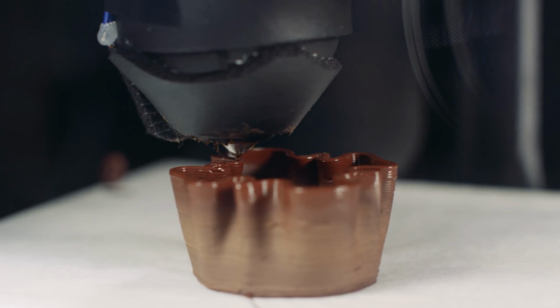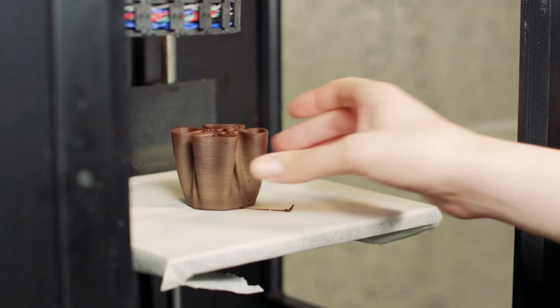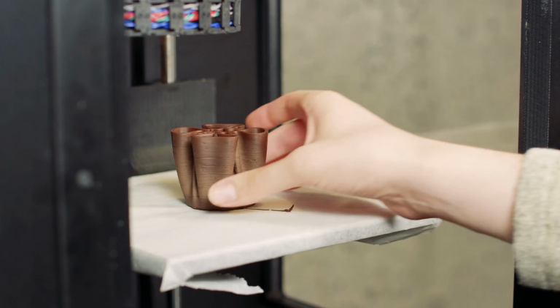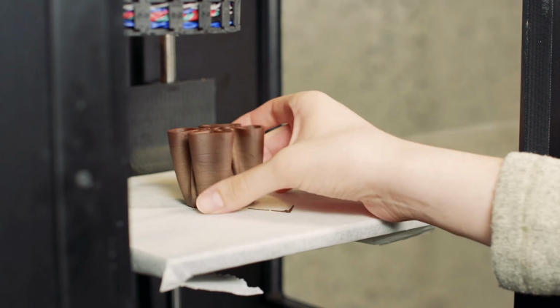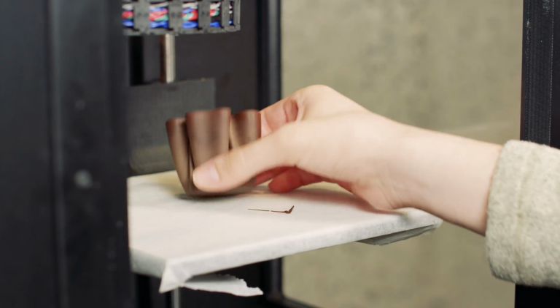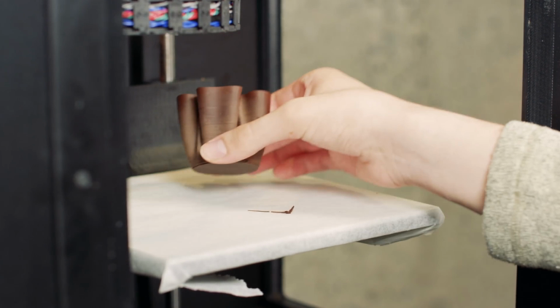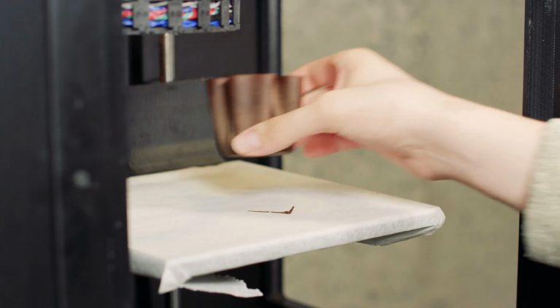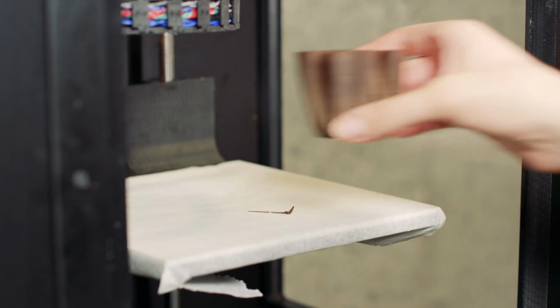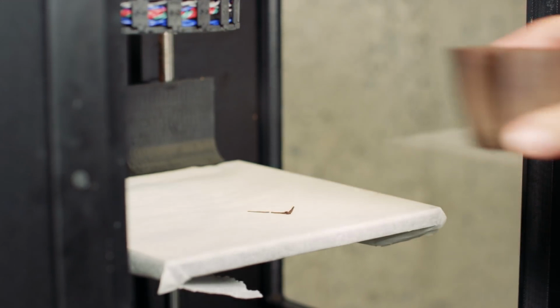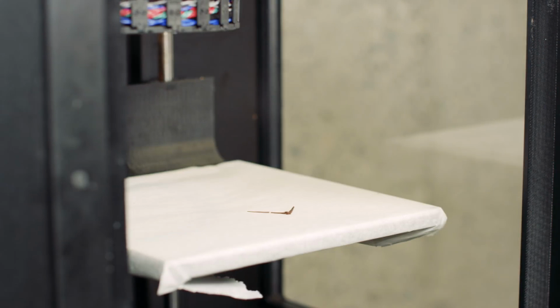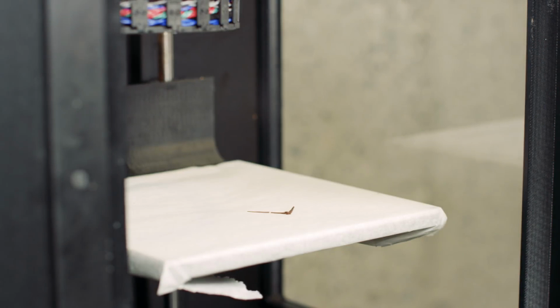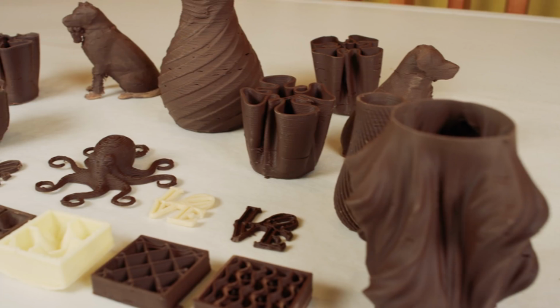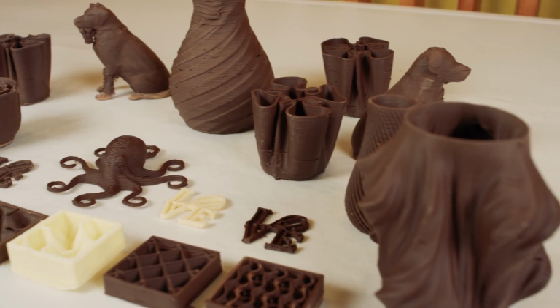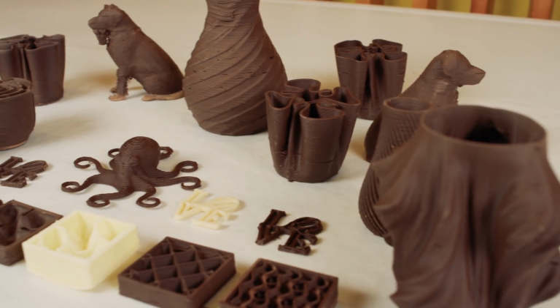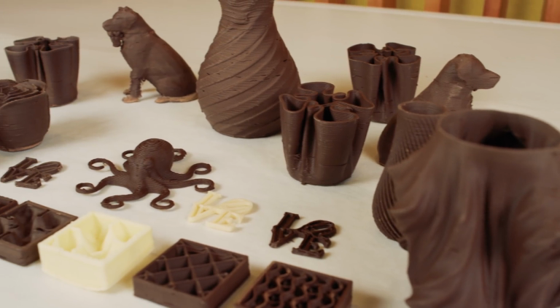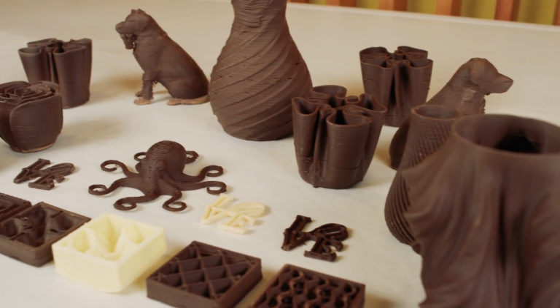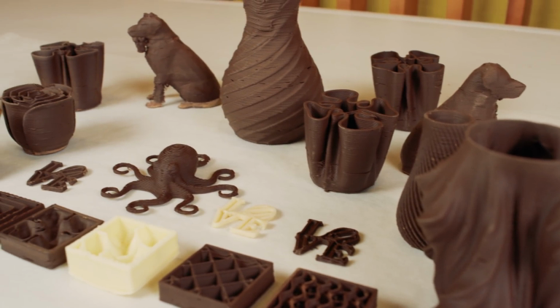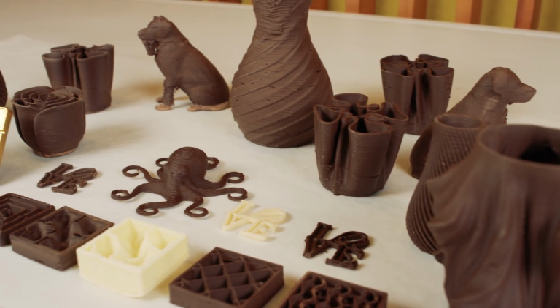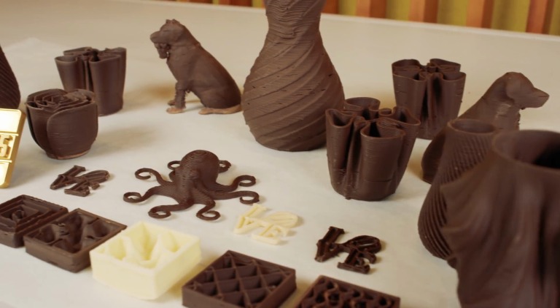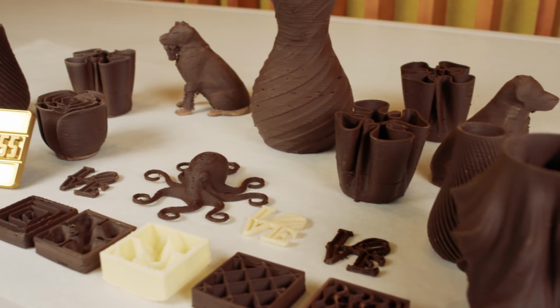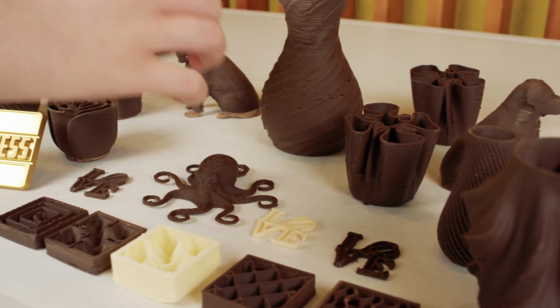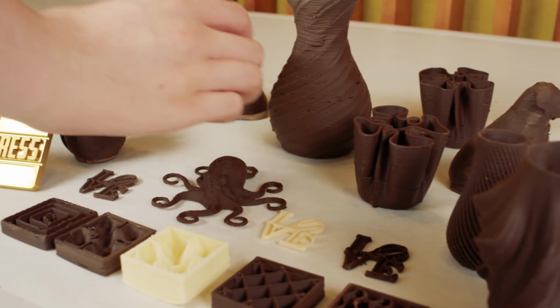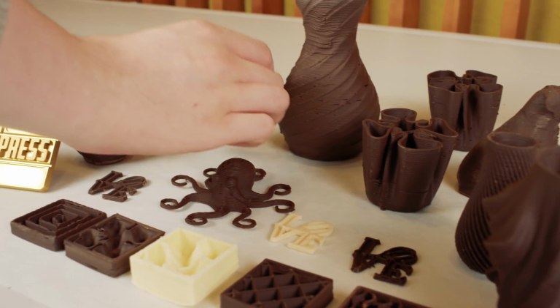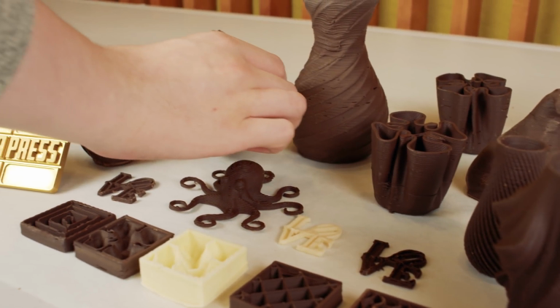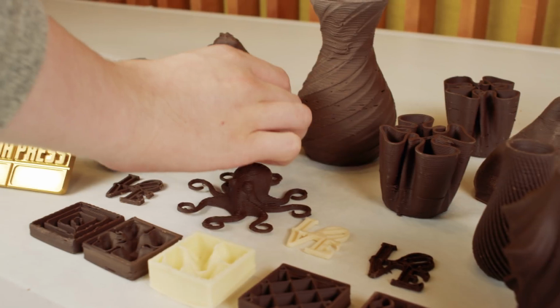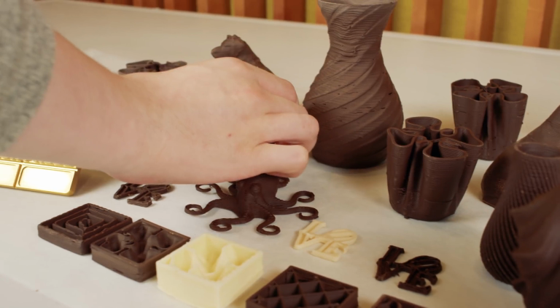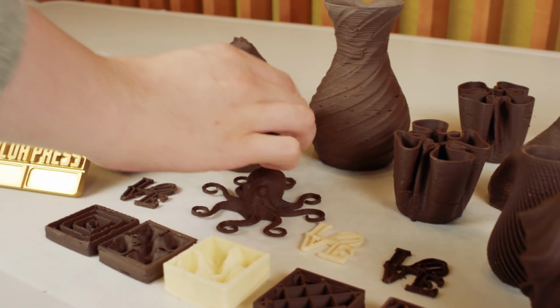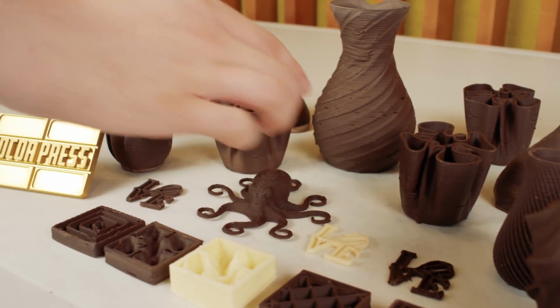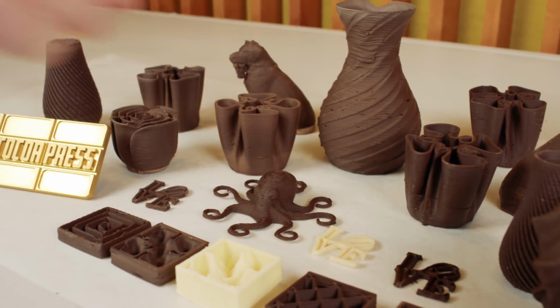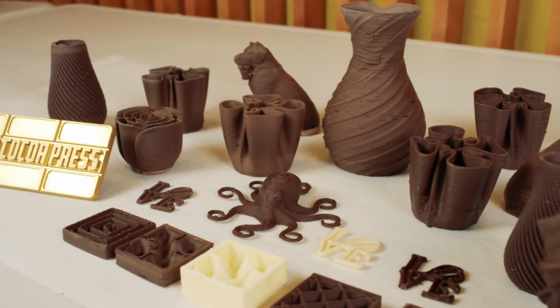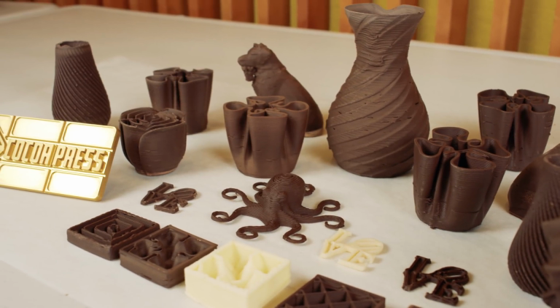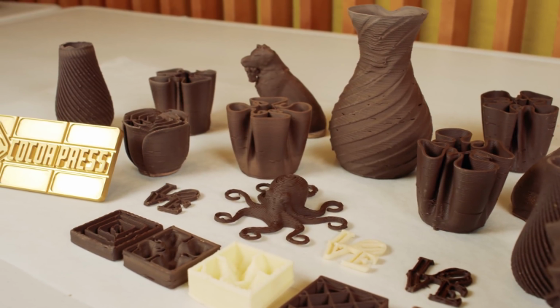I have faith in Evan that he can take this to a very high level — I think it has a very bright future. I have the utmost faith in Evan bringing this into the commercial market and making quite an impact in the chocolatiering industry with this project.